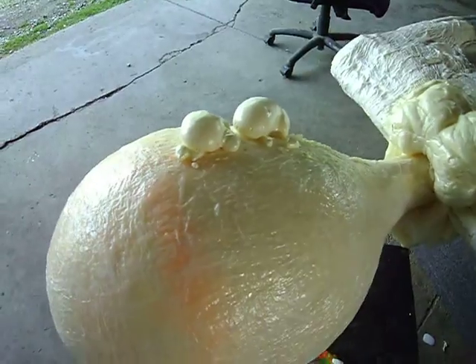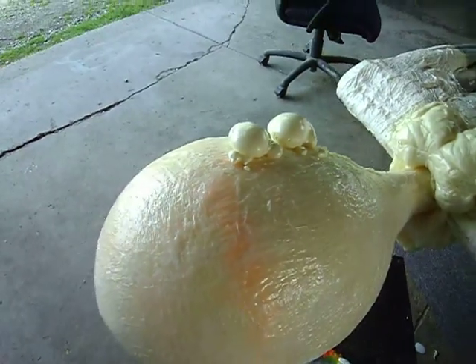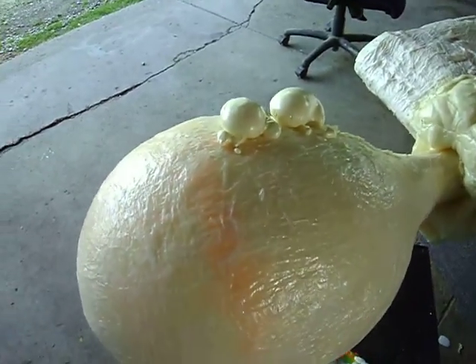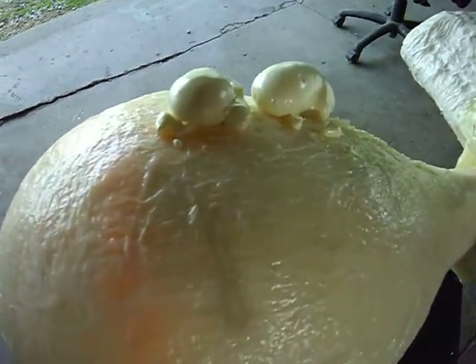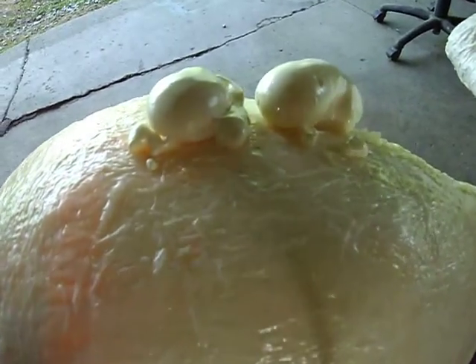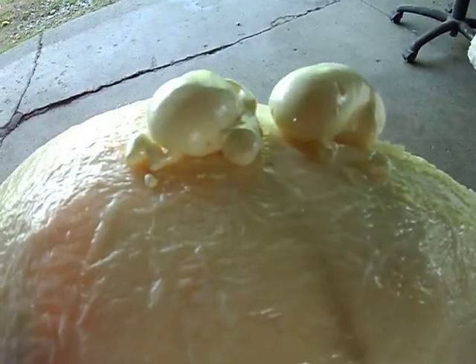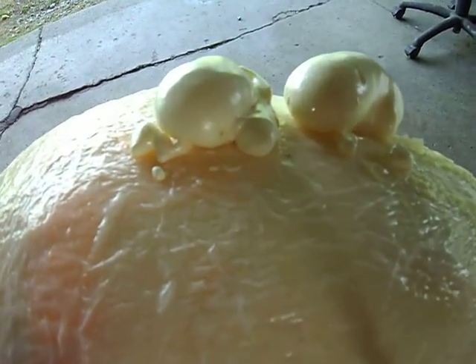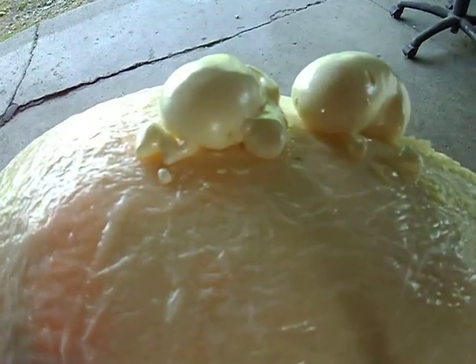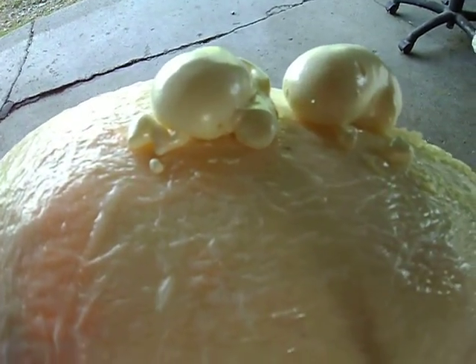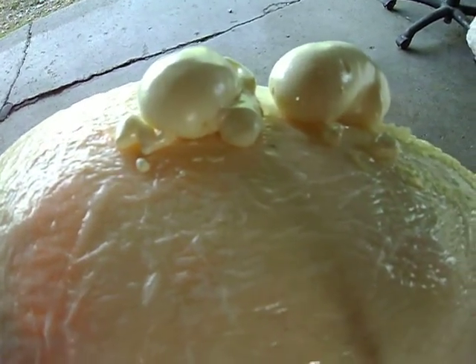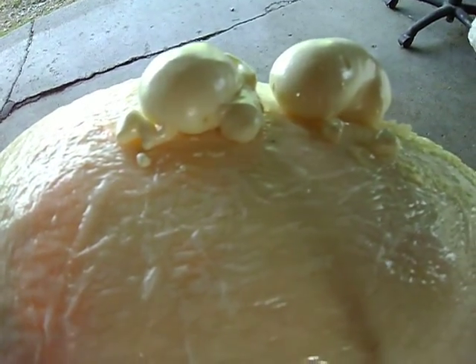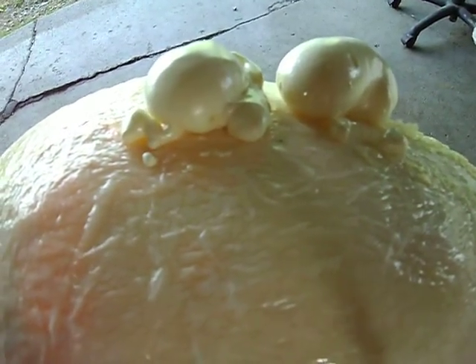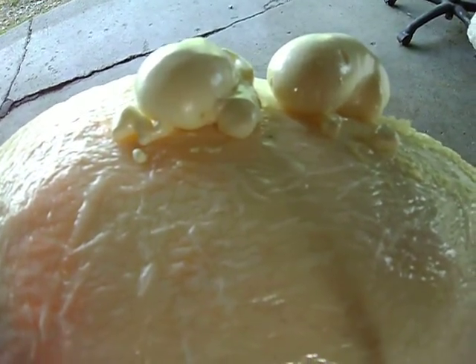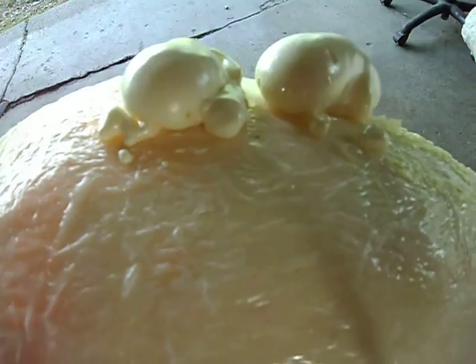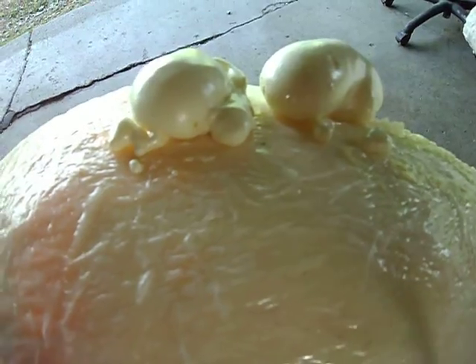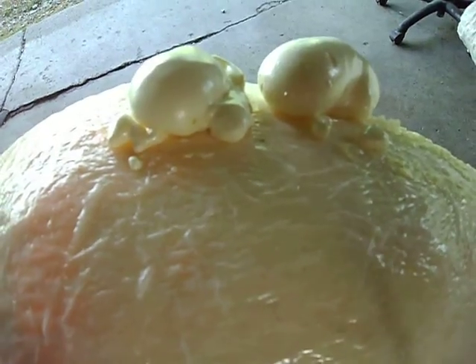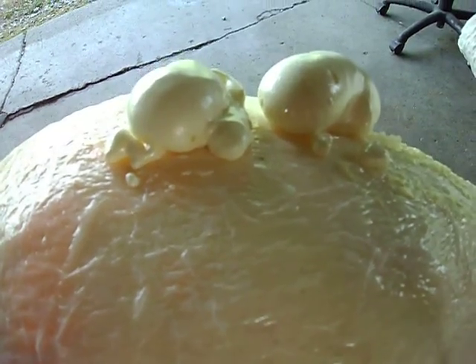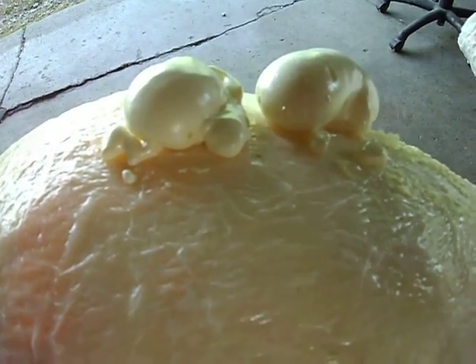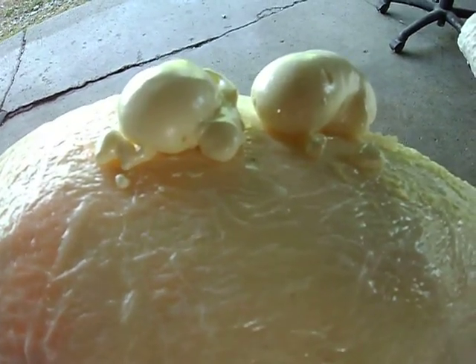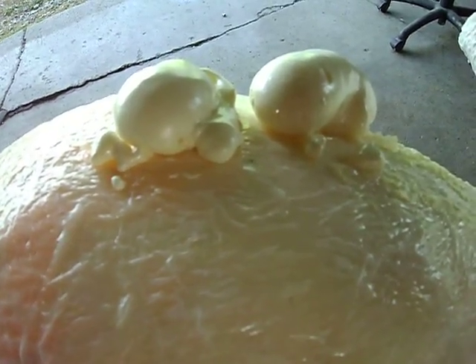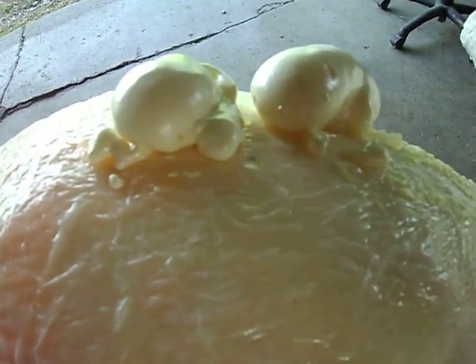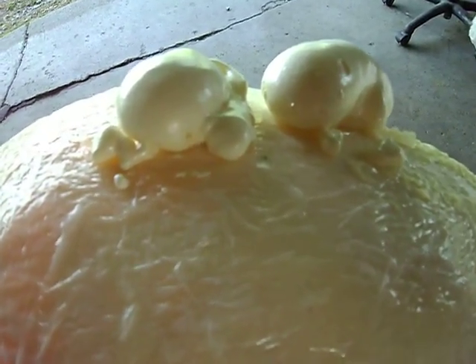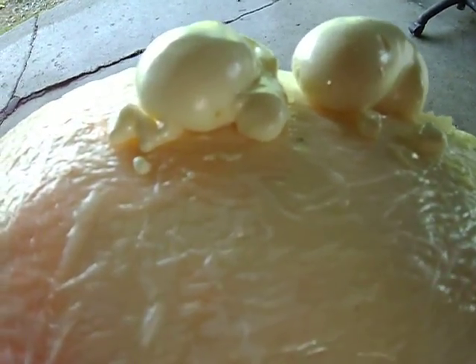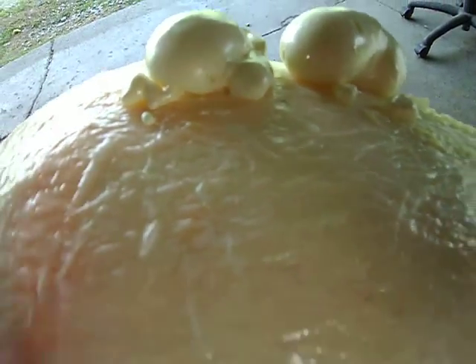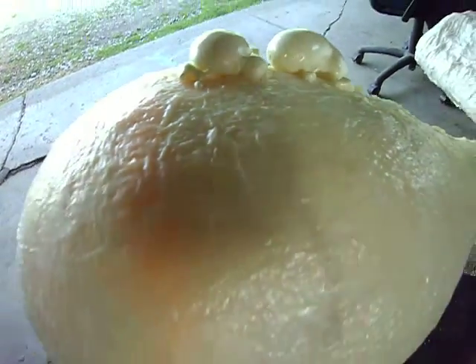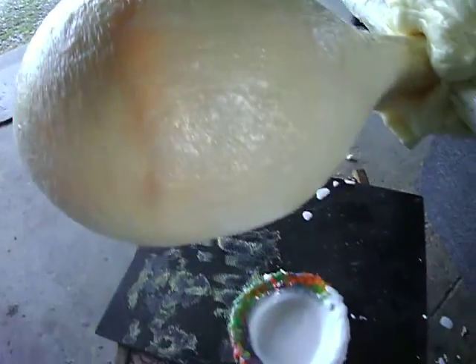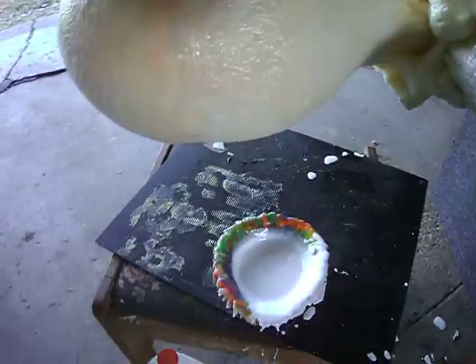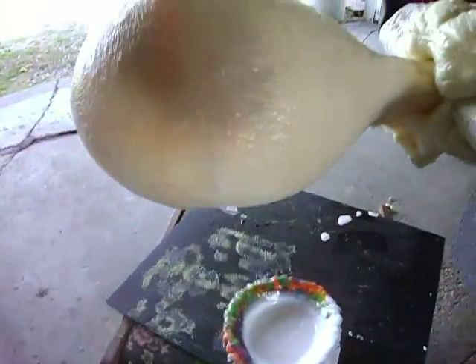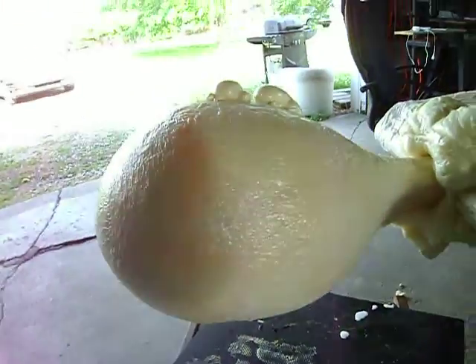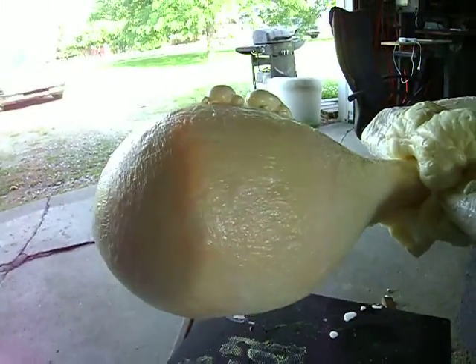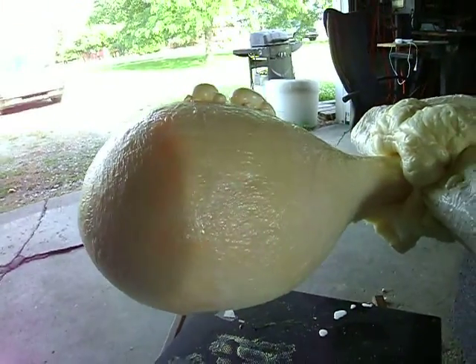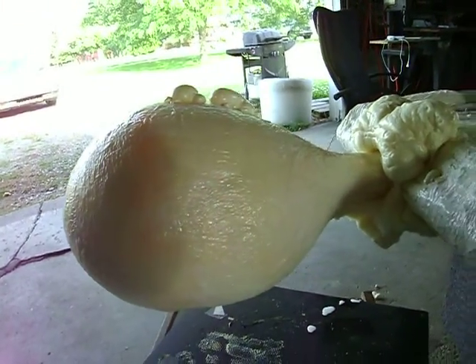So I put two holes in there and shot some foam in there, just like you shoot grease in farm equipment. You wait until it comes out — that way you know it's full. So it's come out pretty good. At least it's round again.